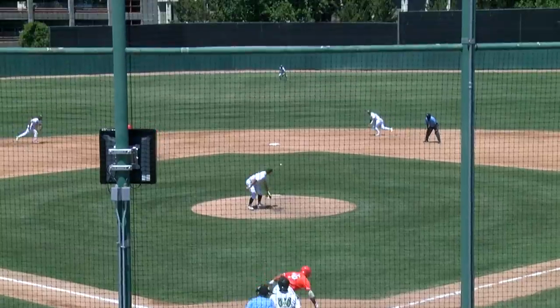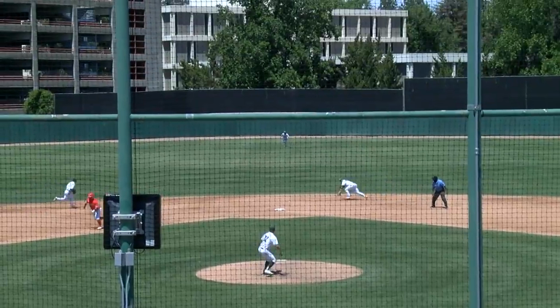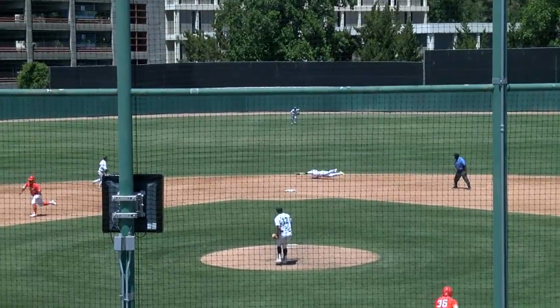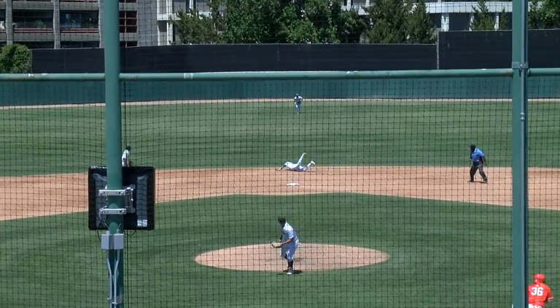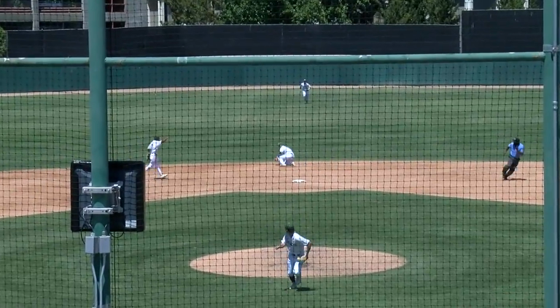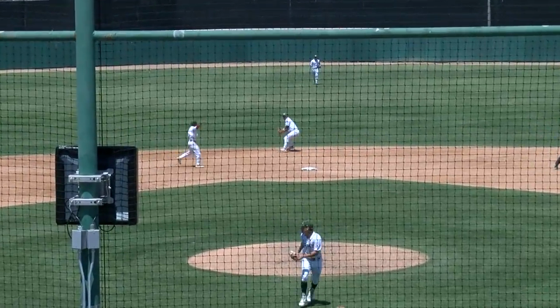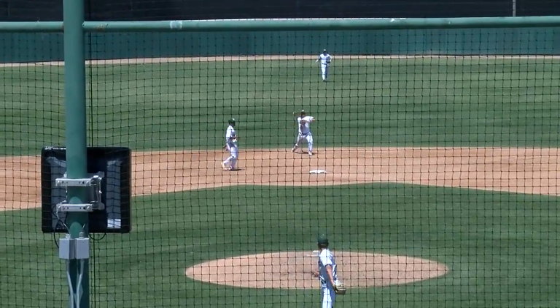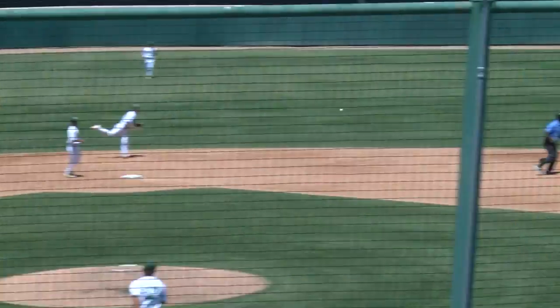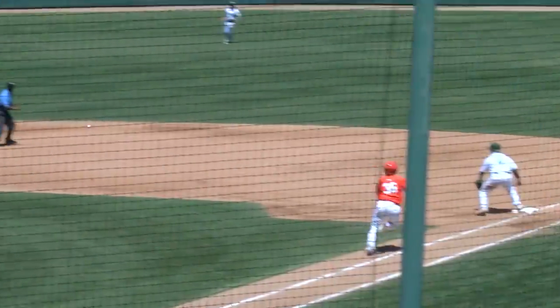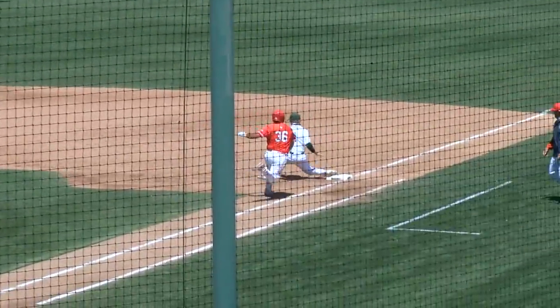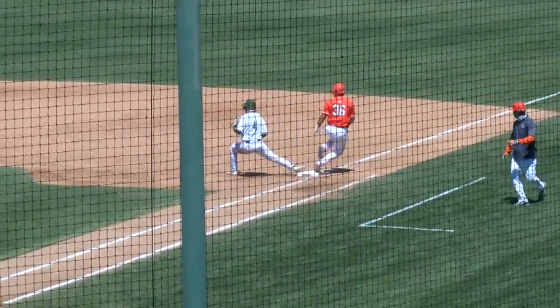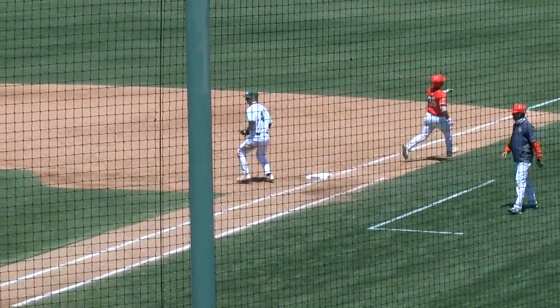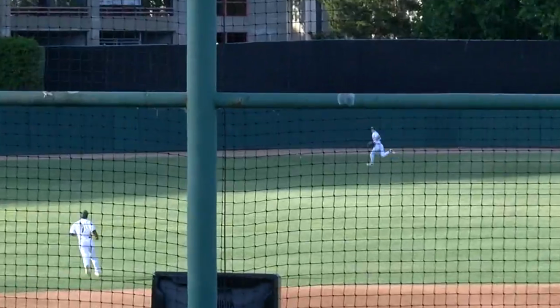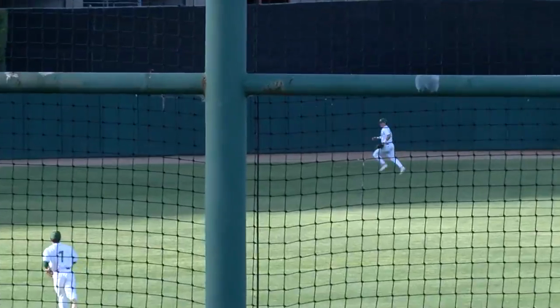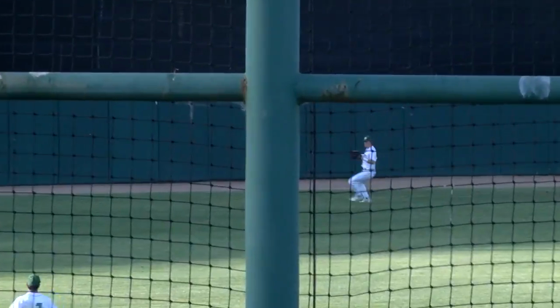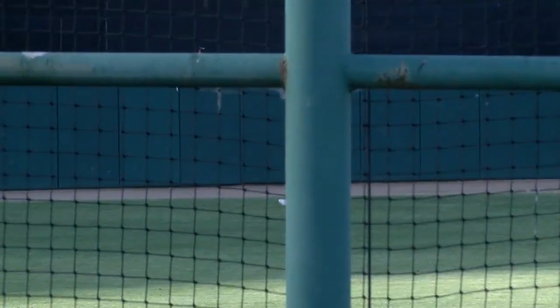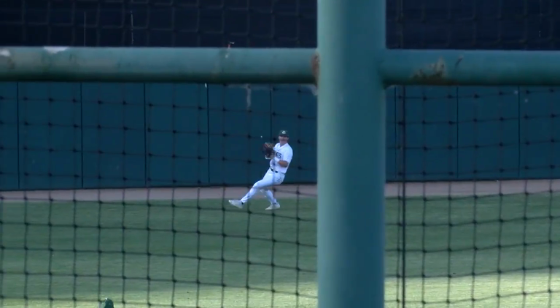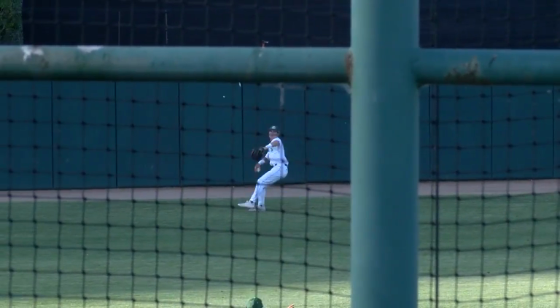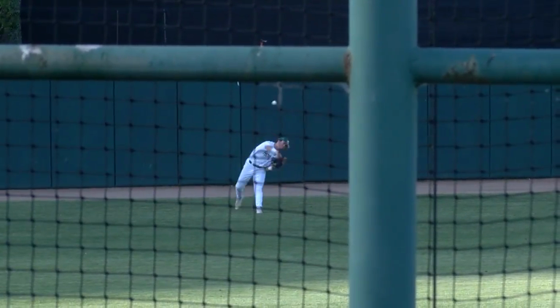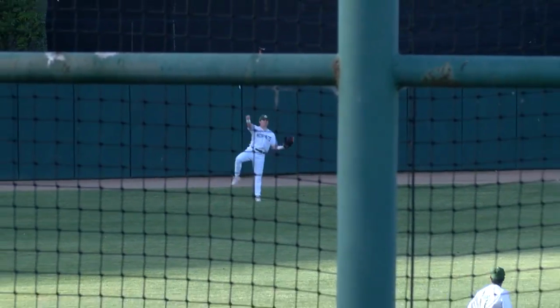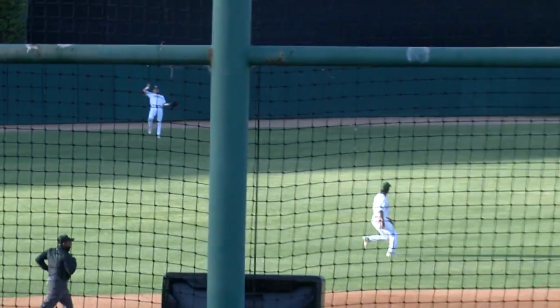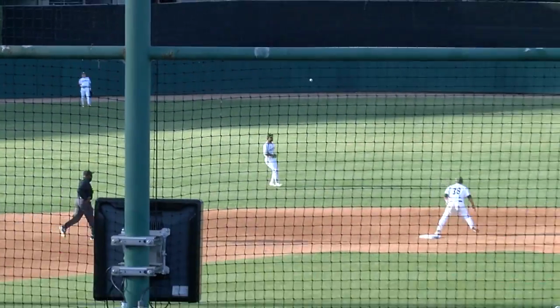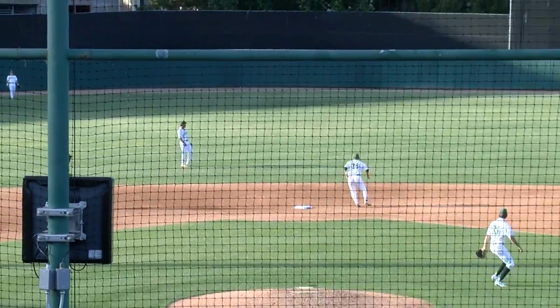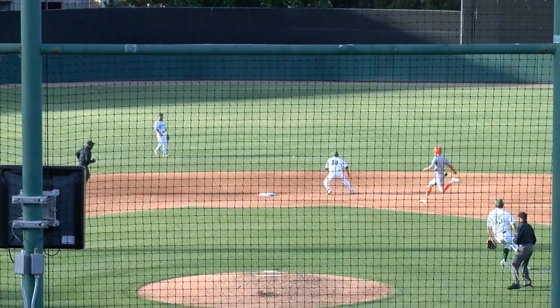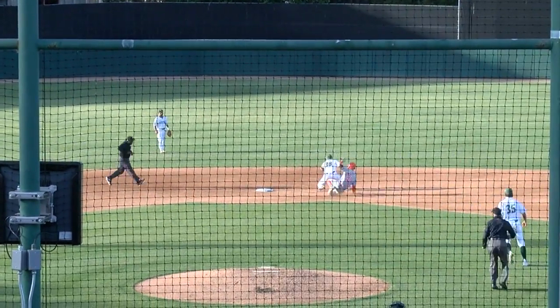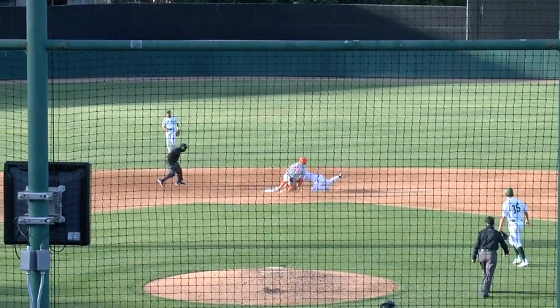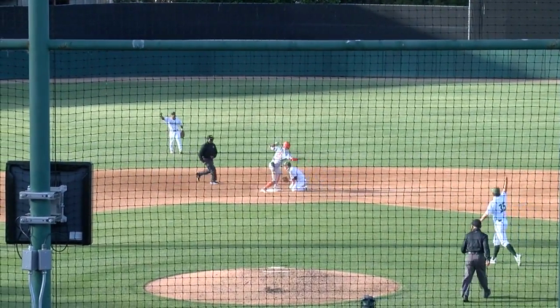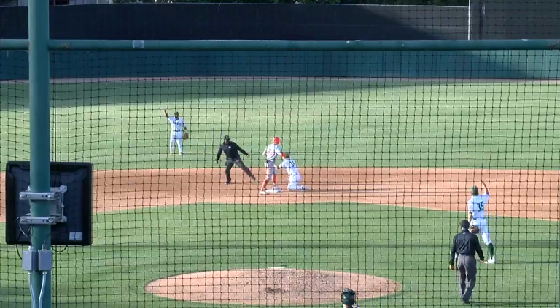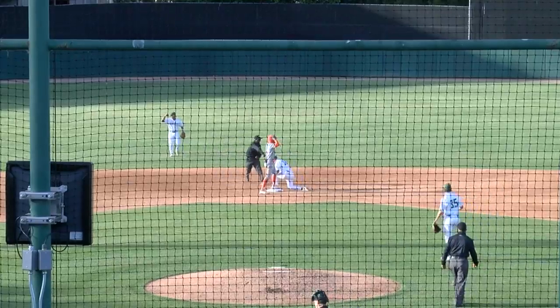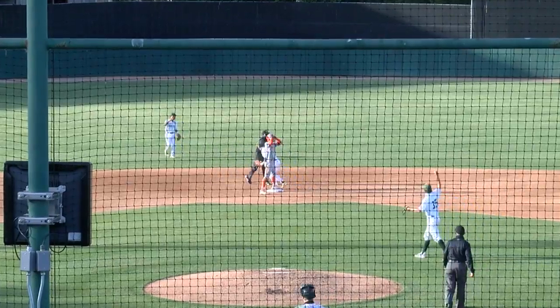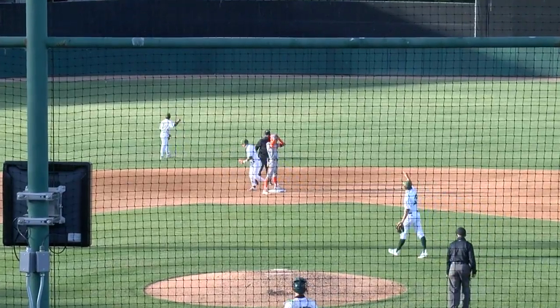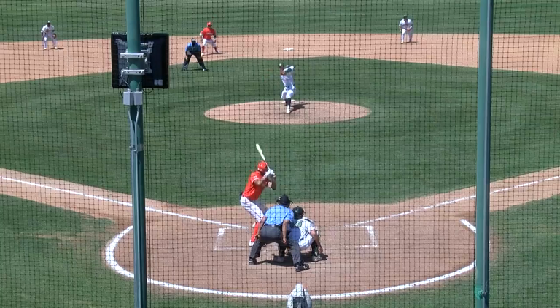Grounded — well, actually right at the second baseman. Bollinger on the run — that will drop in front of him. Throw to second — will be in time! One away.